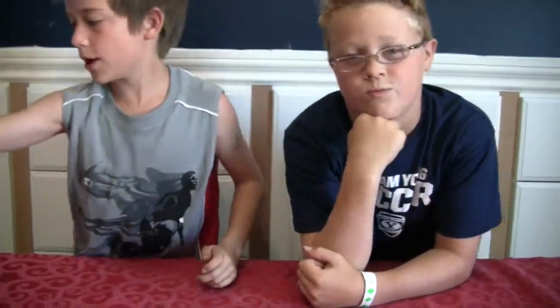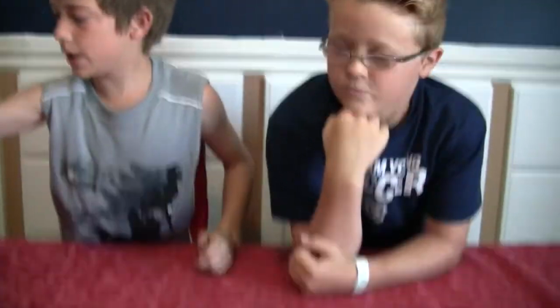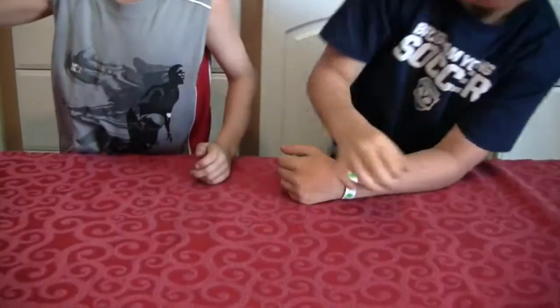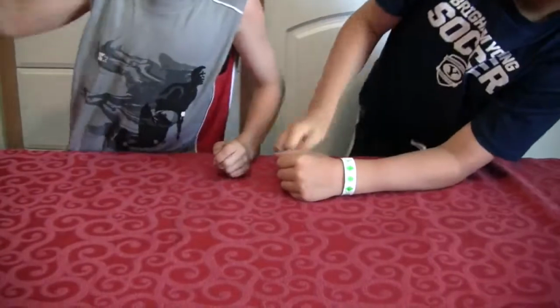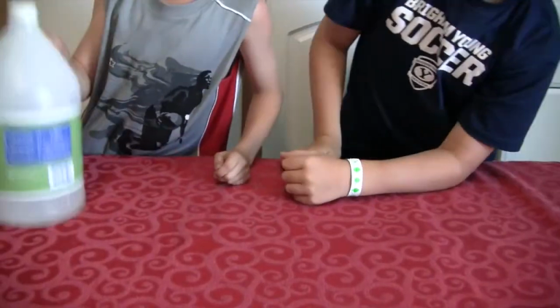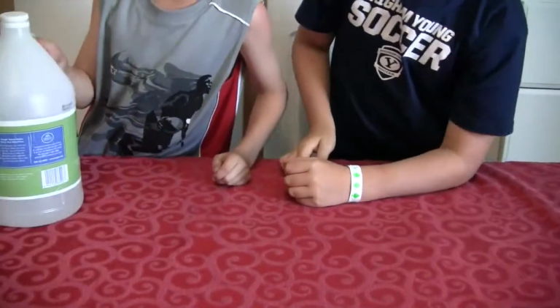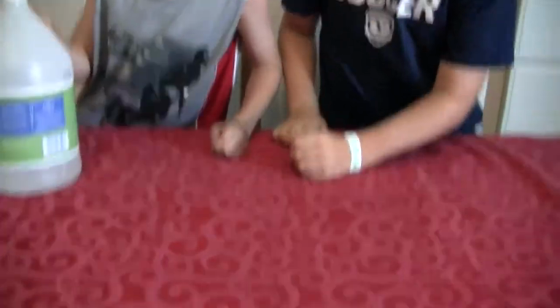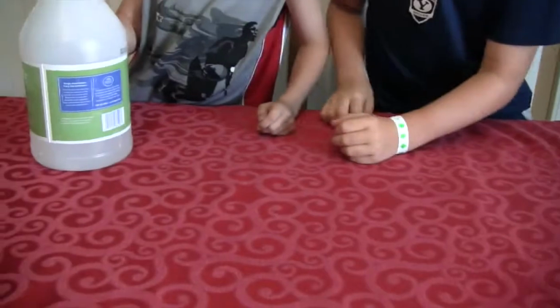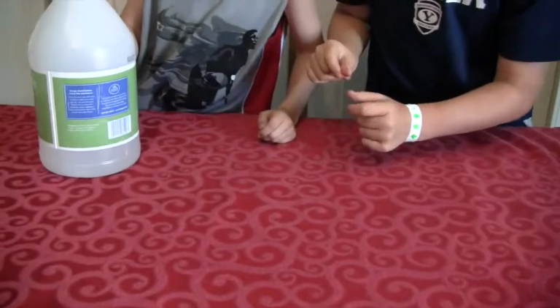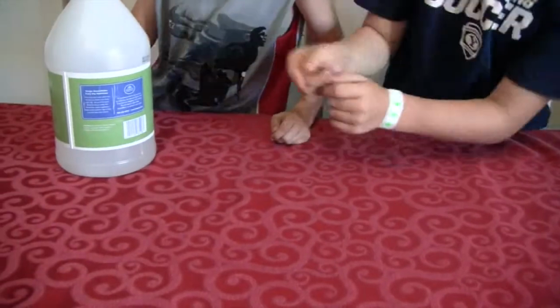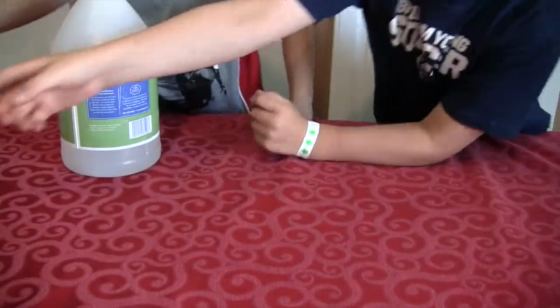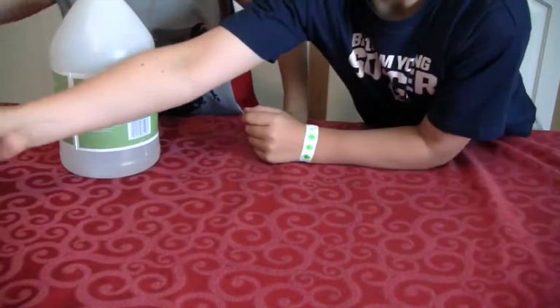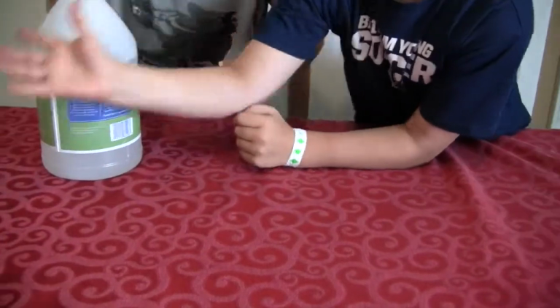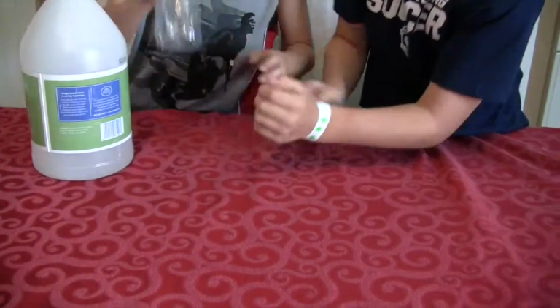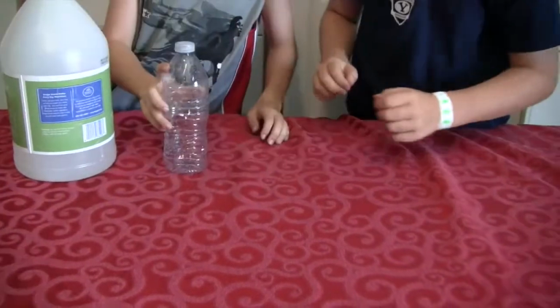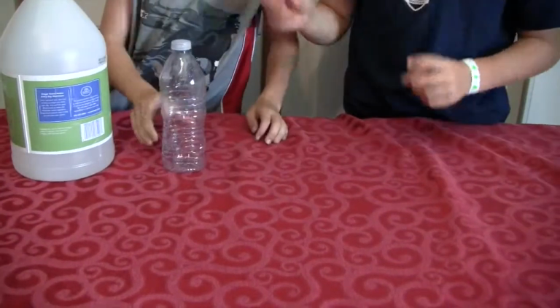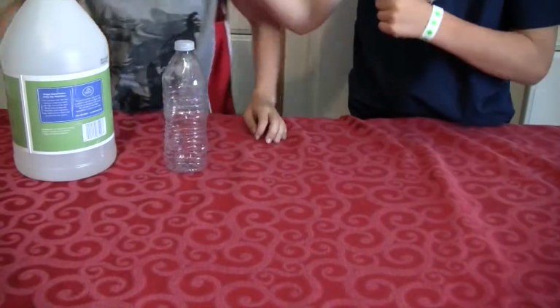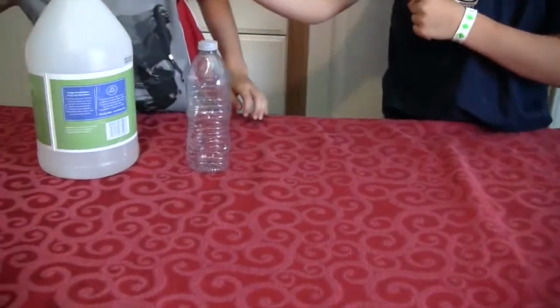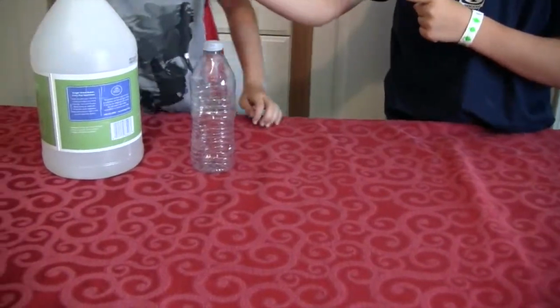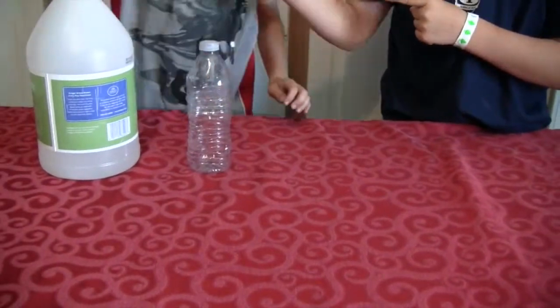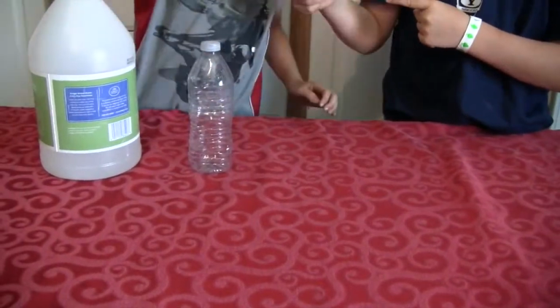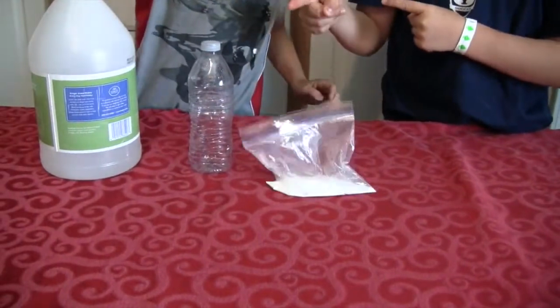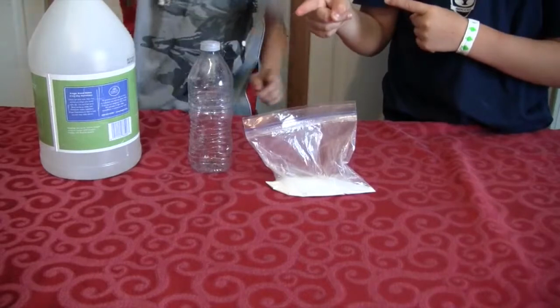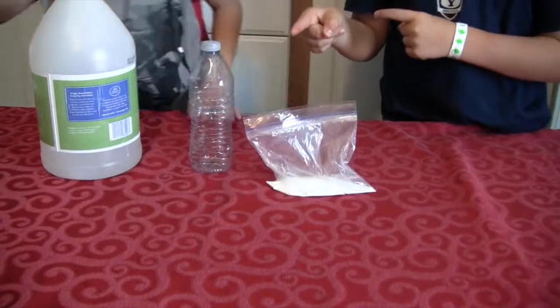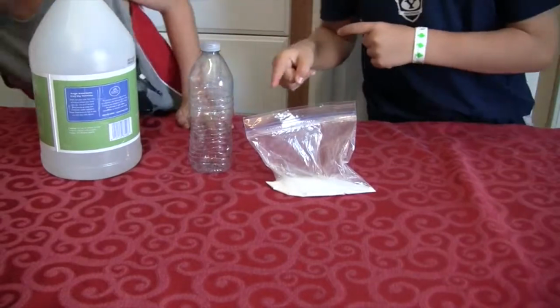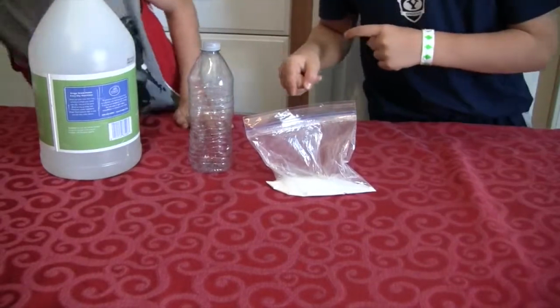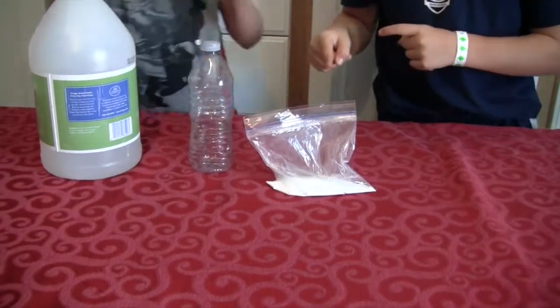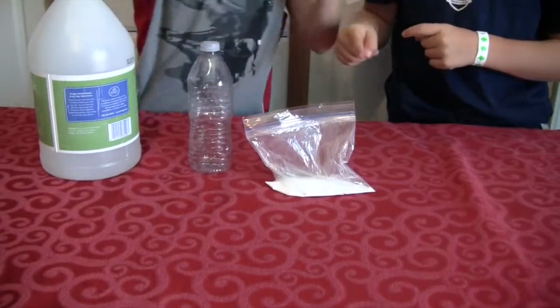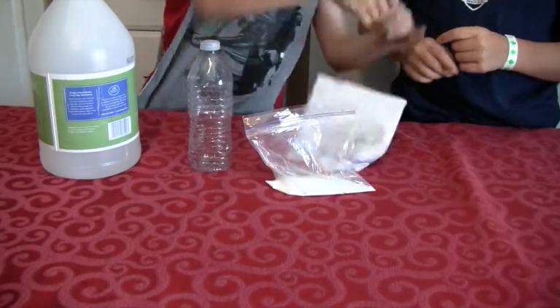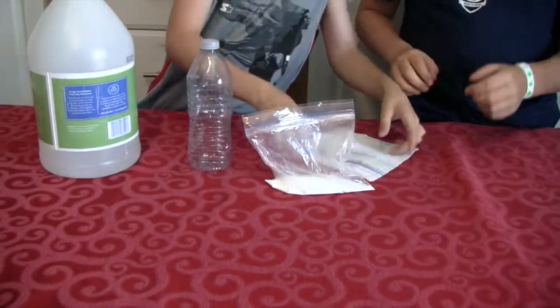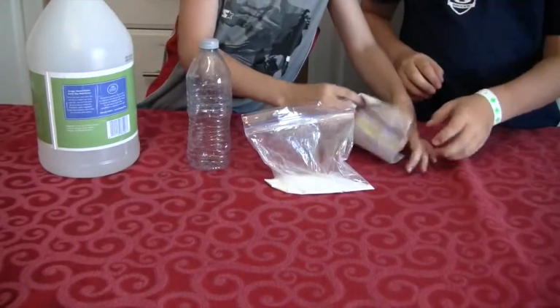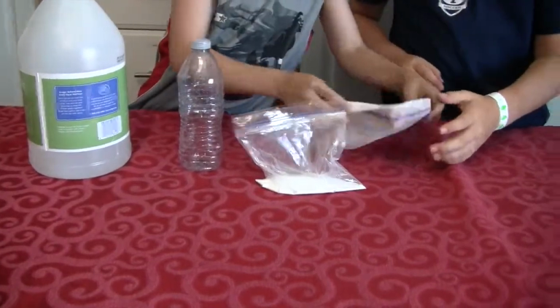So what you need is vinegar, an empty water bottle, some baking soda, and a paper towel or a napkin.